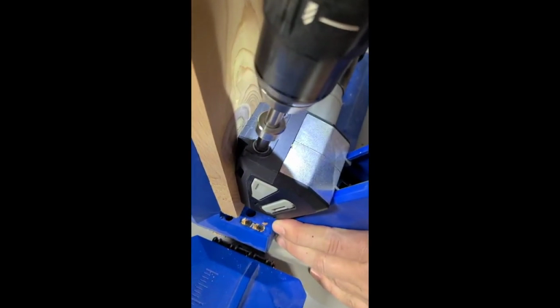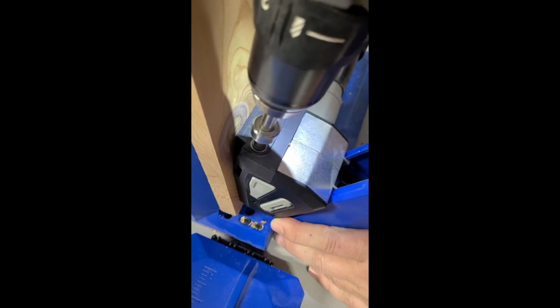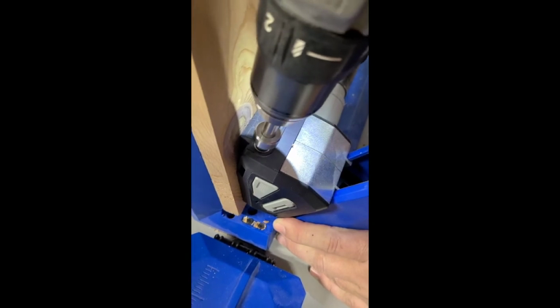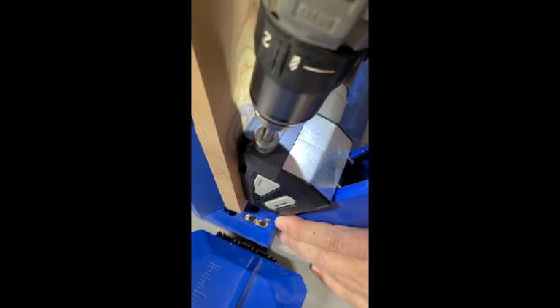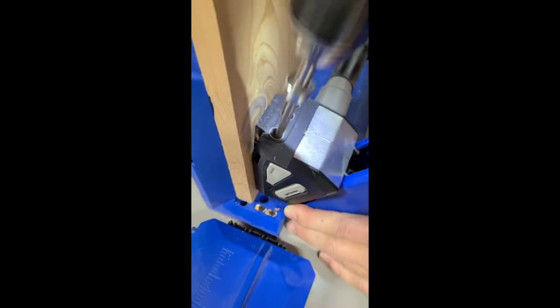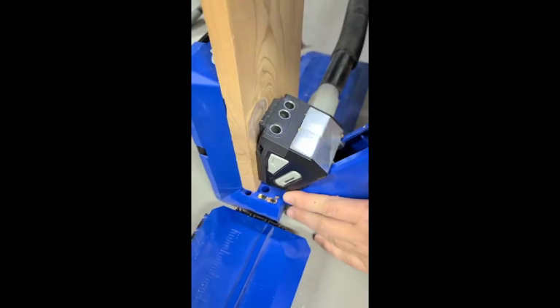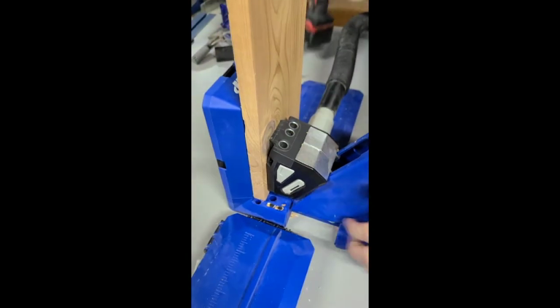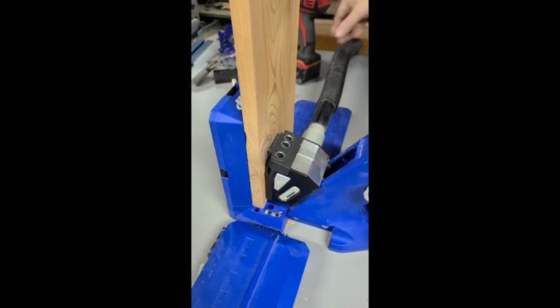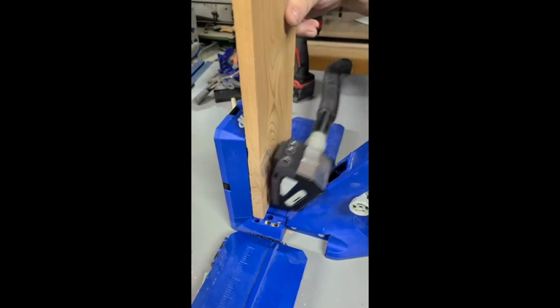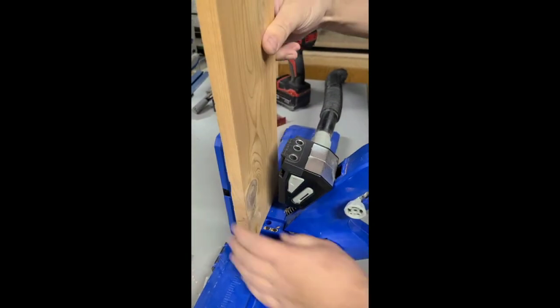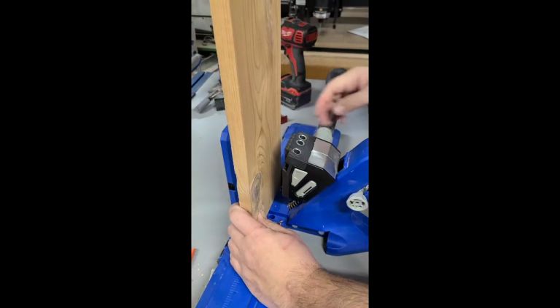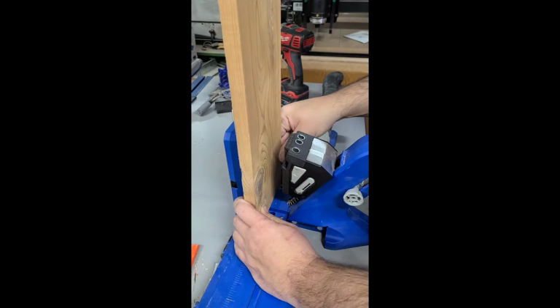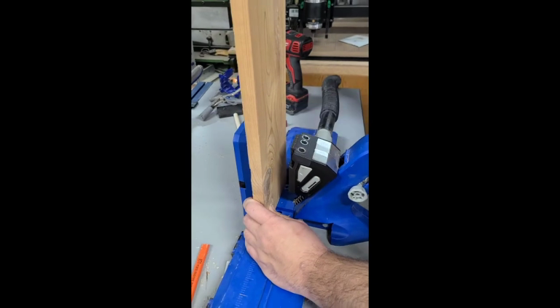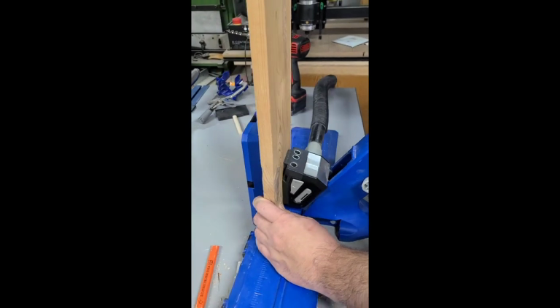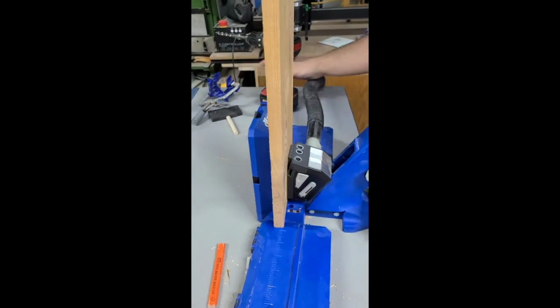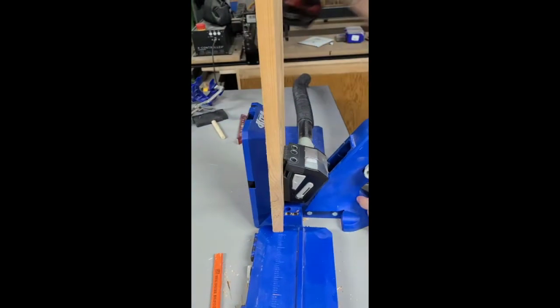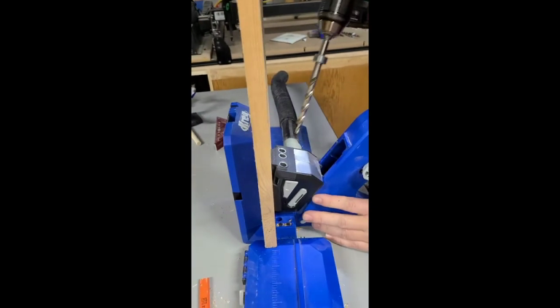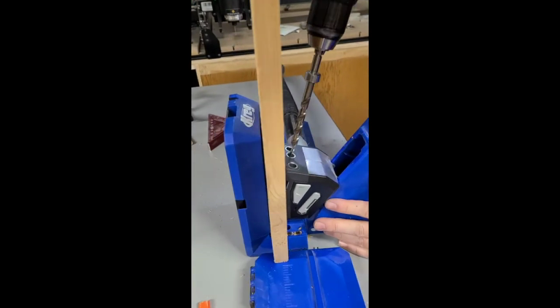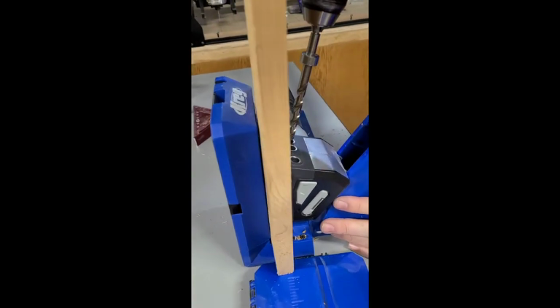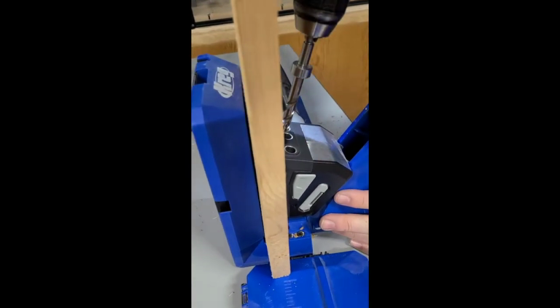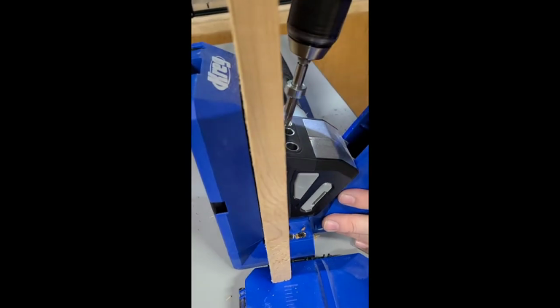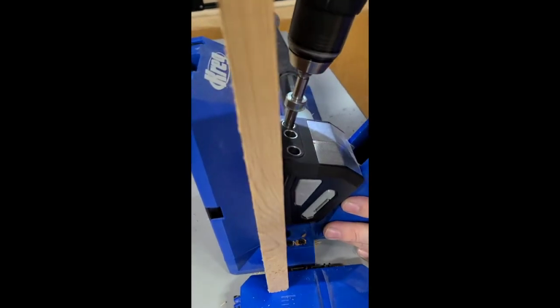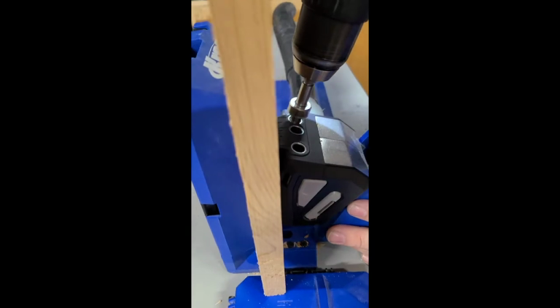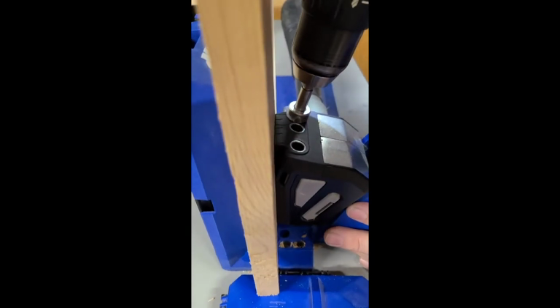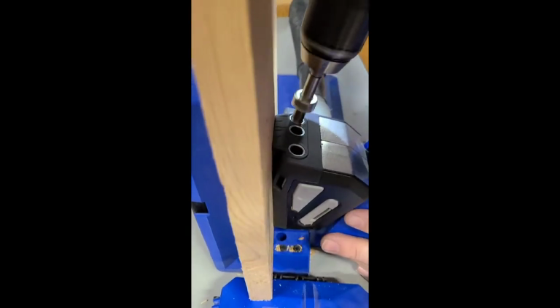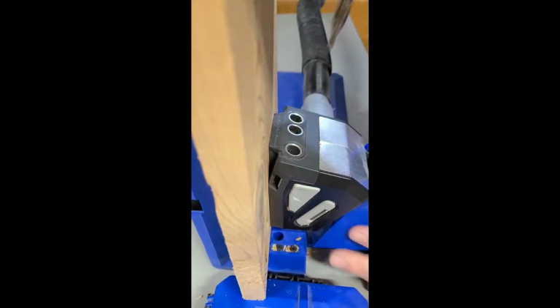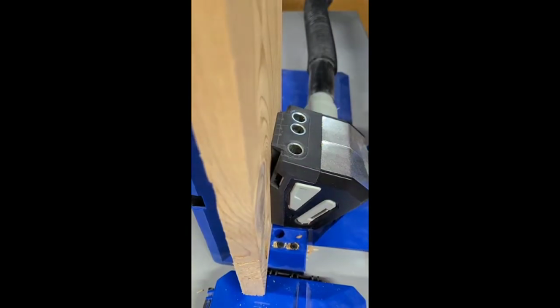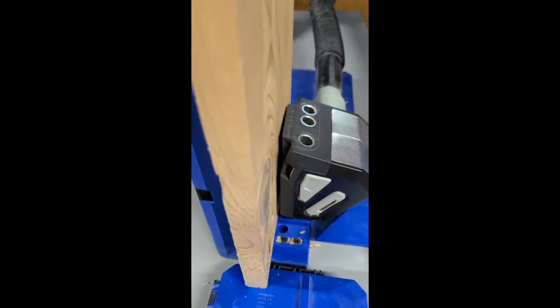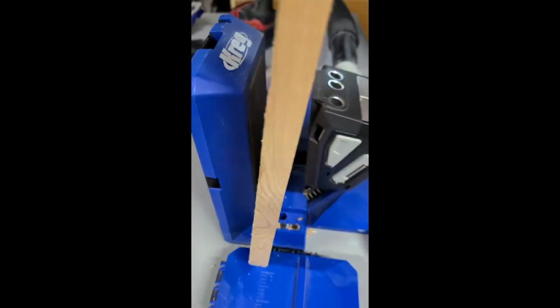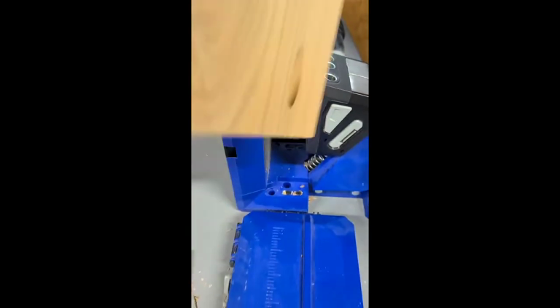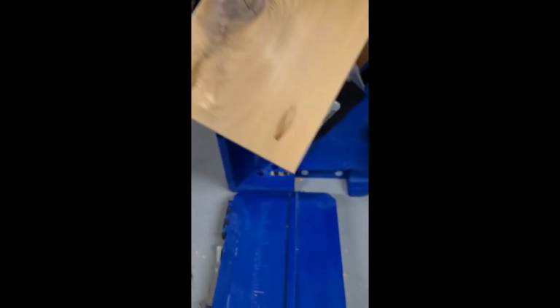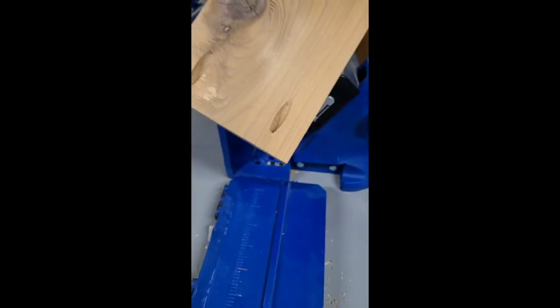After you get your wood all cut, you can drill the pocket holes. We are using the Kreg 720 pocket hole jig for this. You want to be sure when you're drilling the pocket holes that the rough side of the cedar wood is facing out, so you want to be drilling the pocket holes on the smooth side of the cedar.